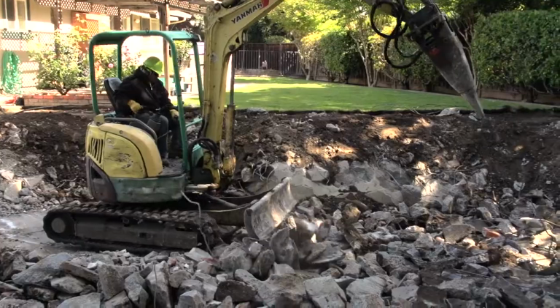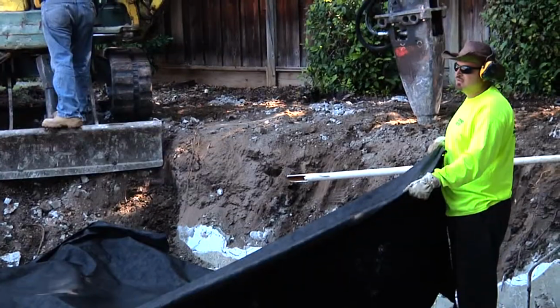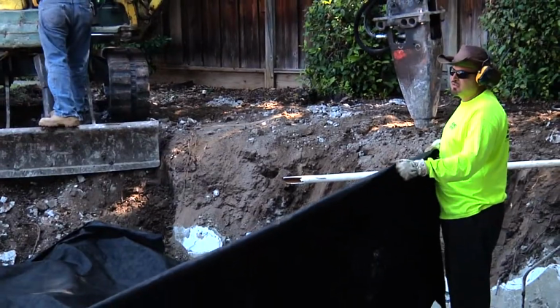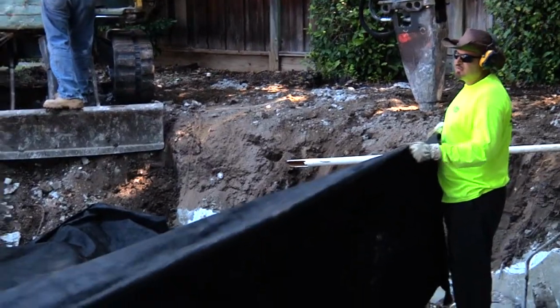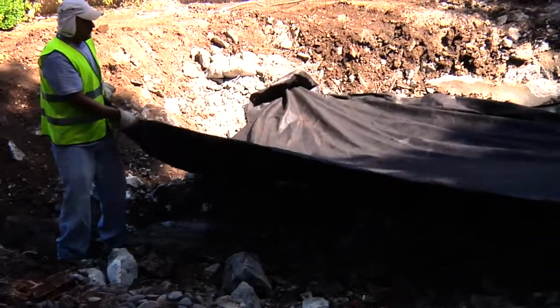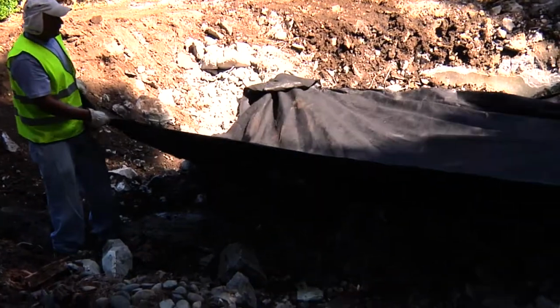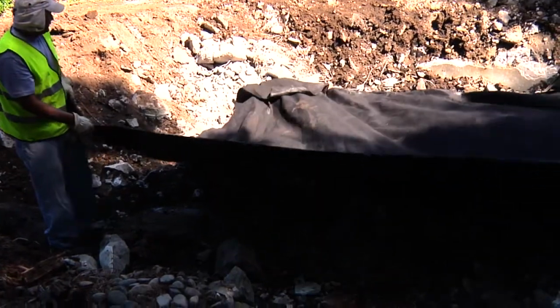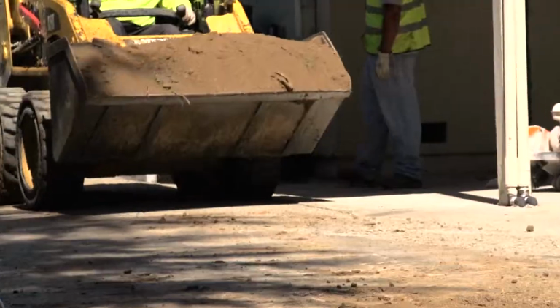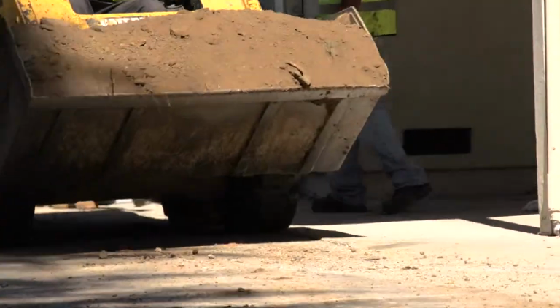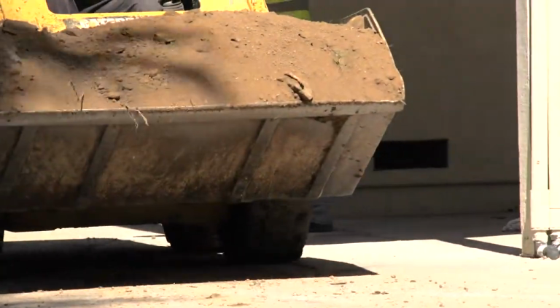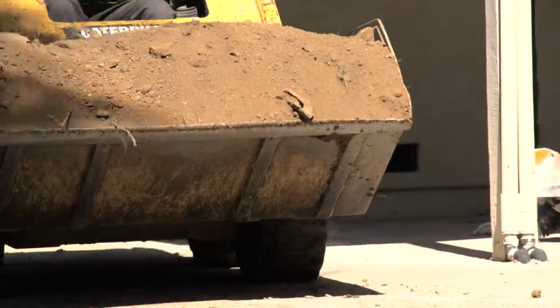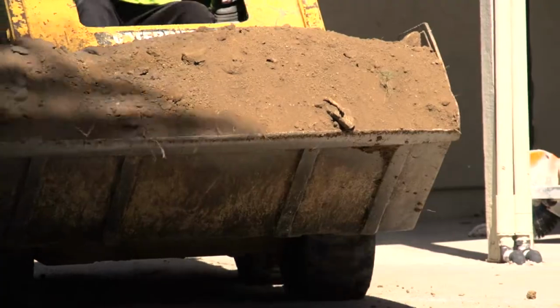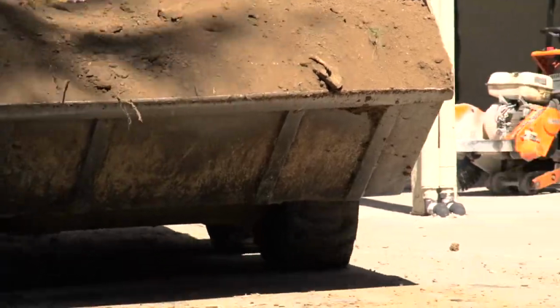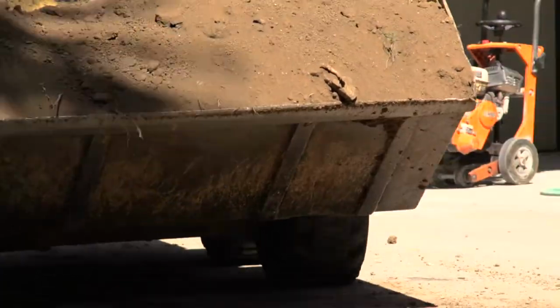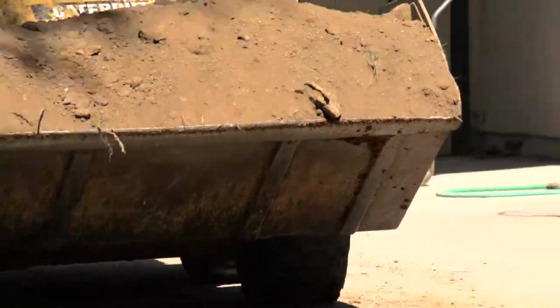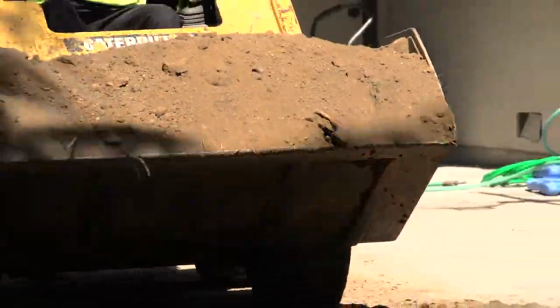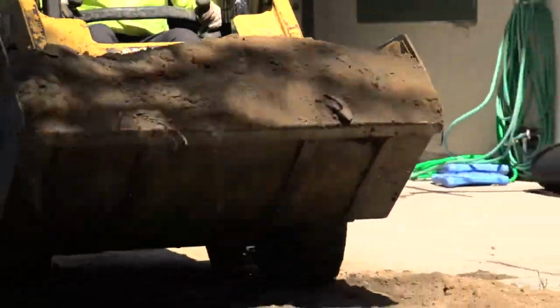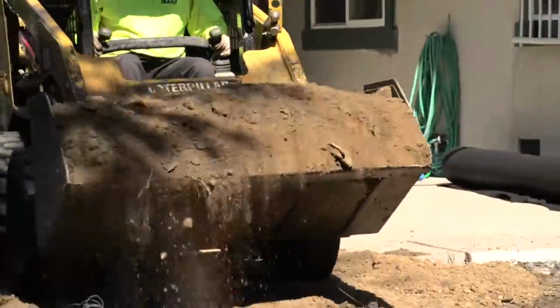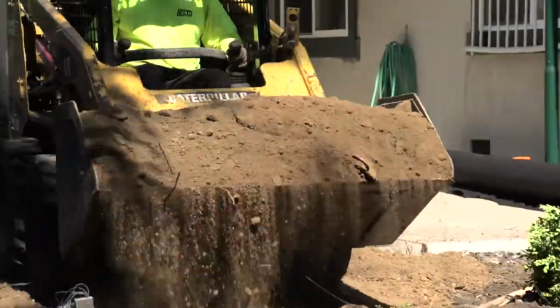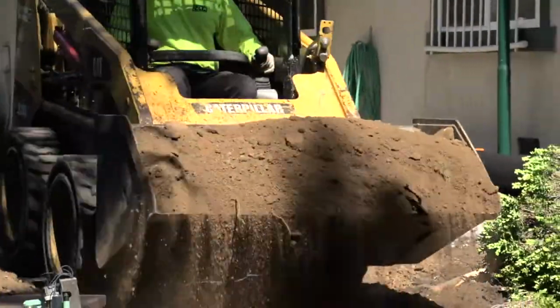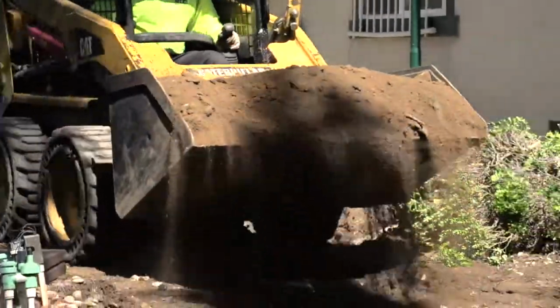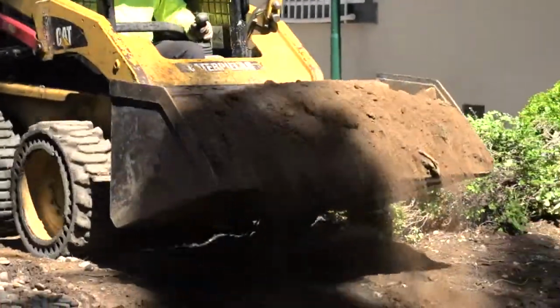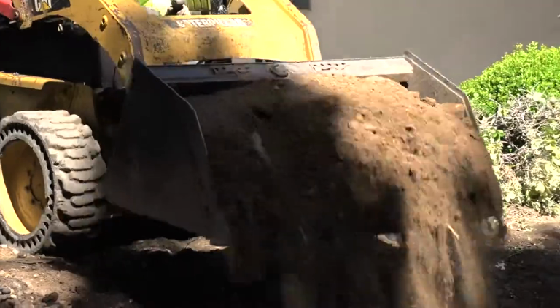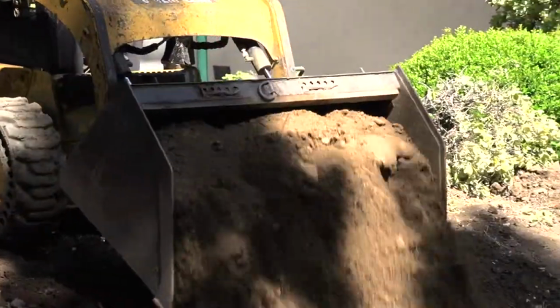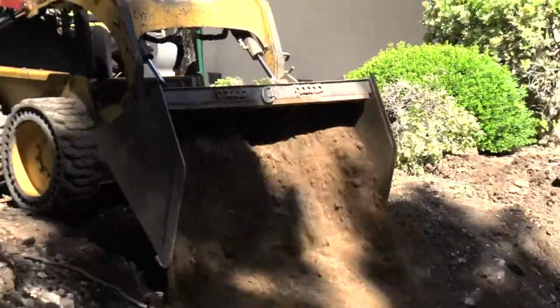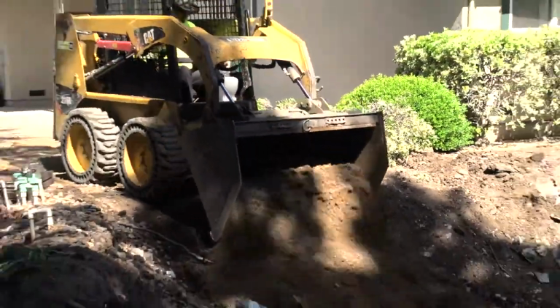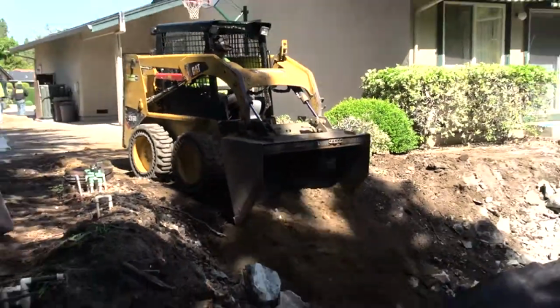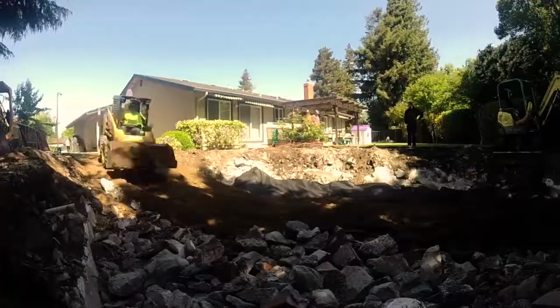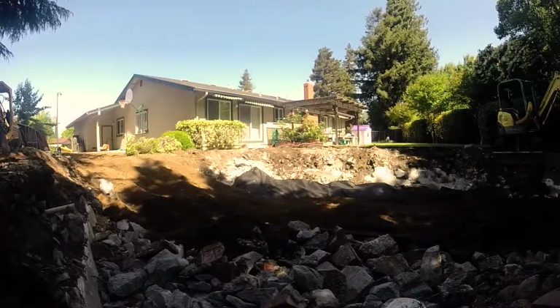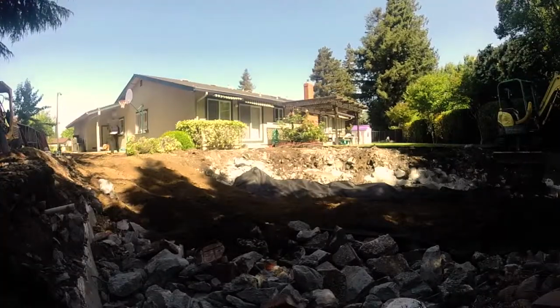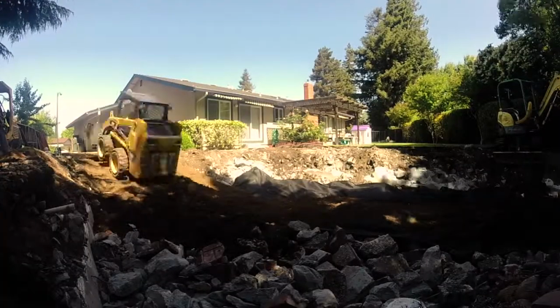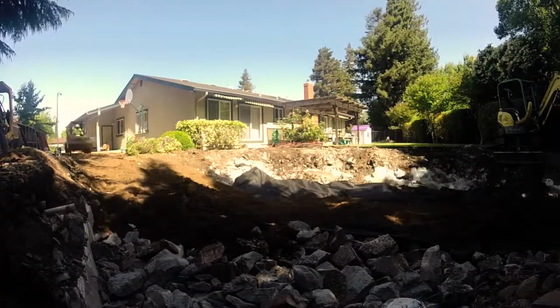Next we place geo-fabric over the rubble layer. We bring in clean fill, which we stockpile at one of our many San Francisco Bay Area locations.